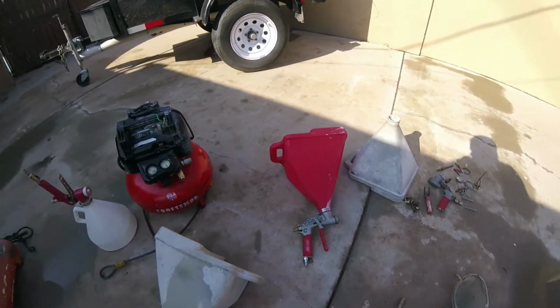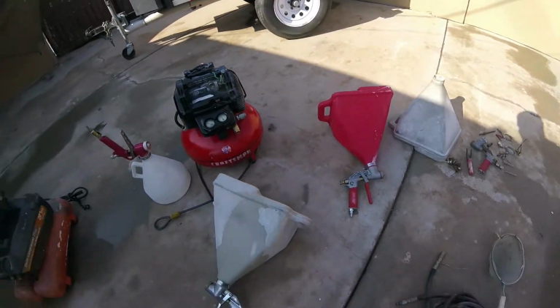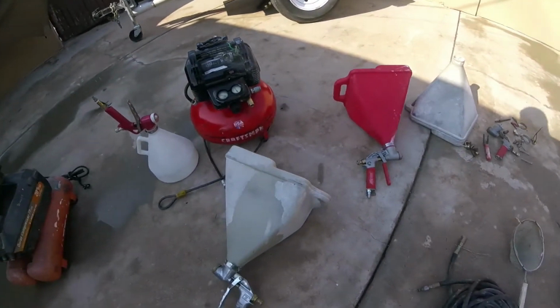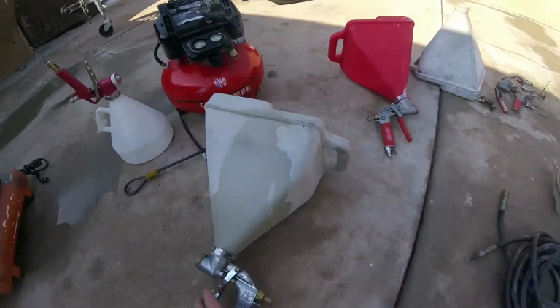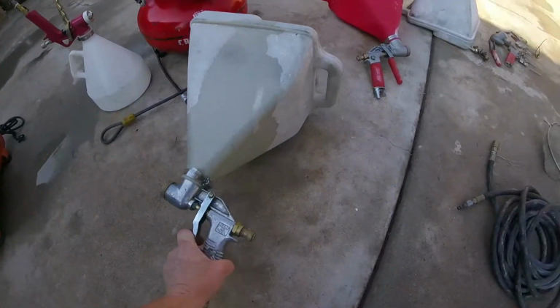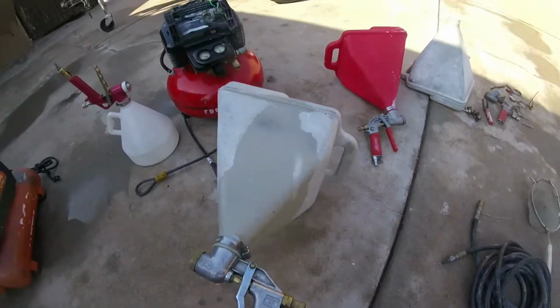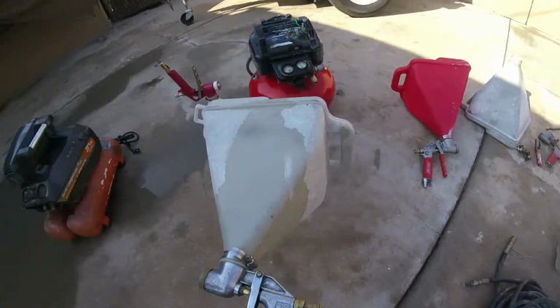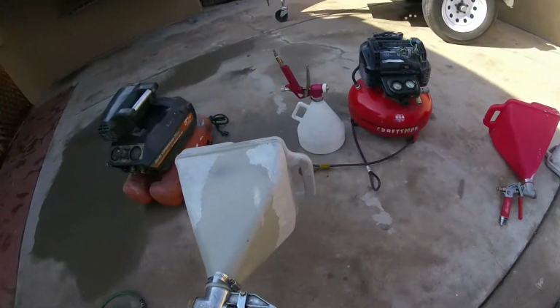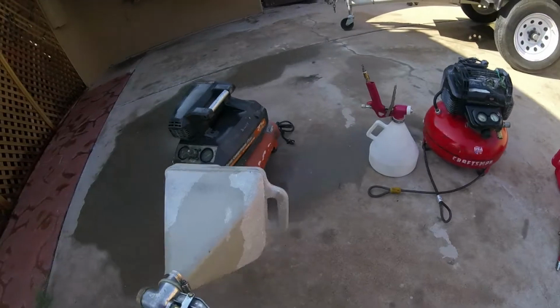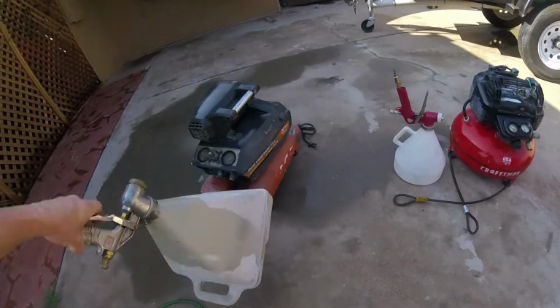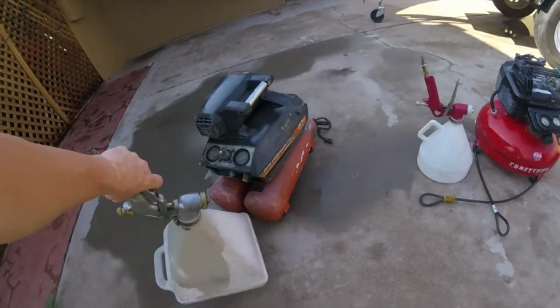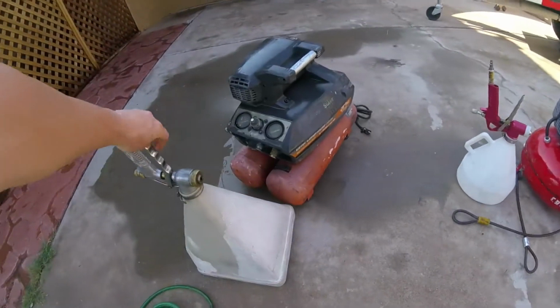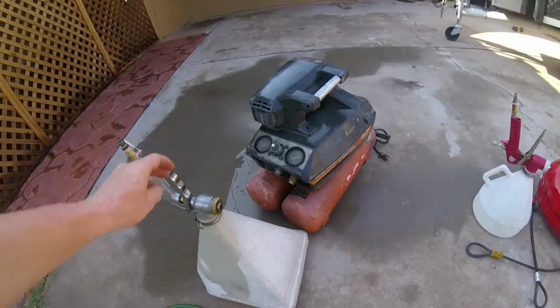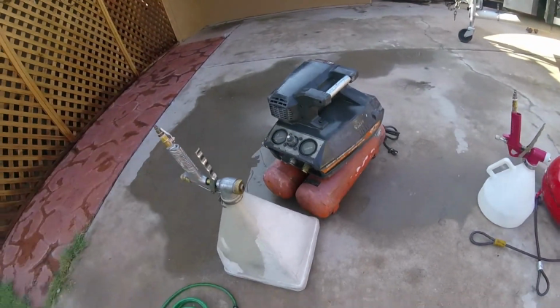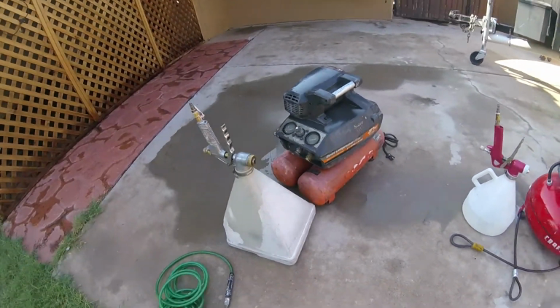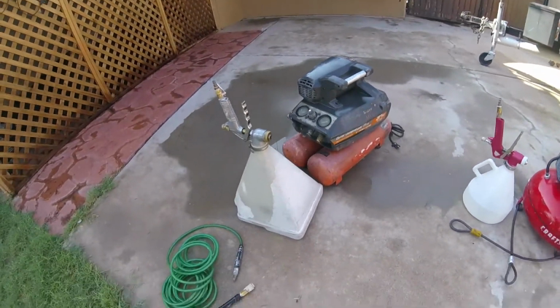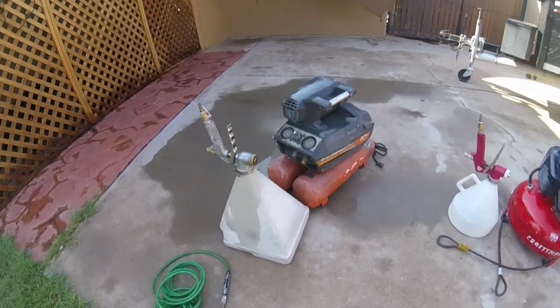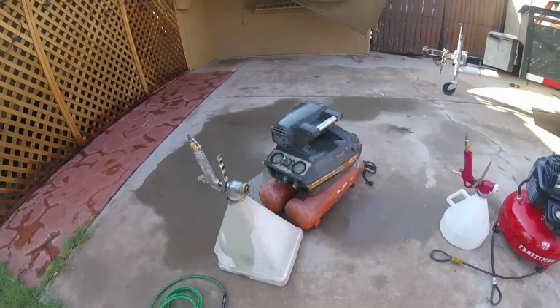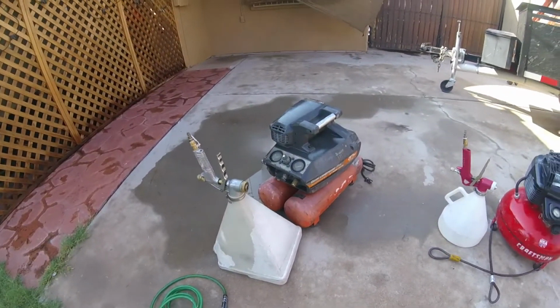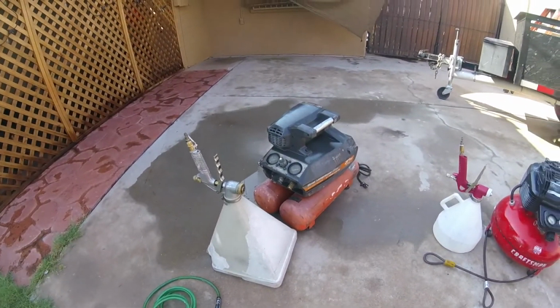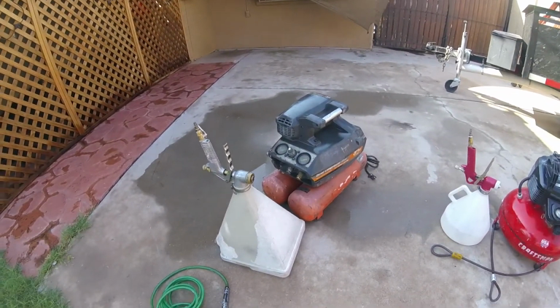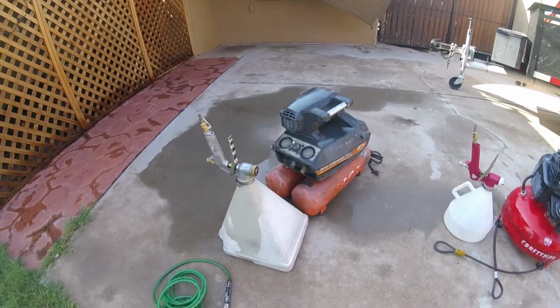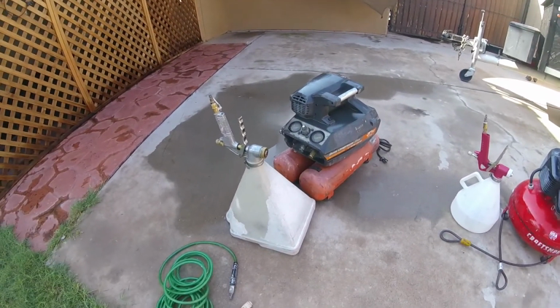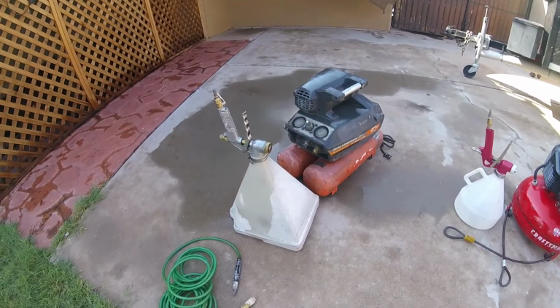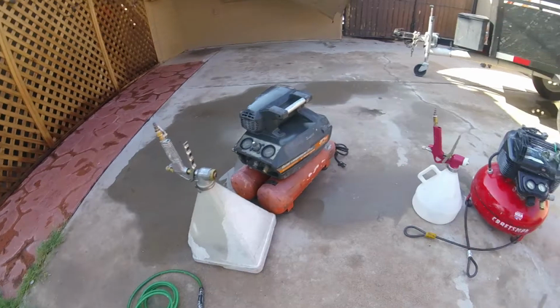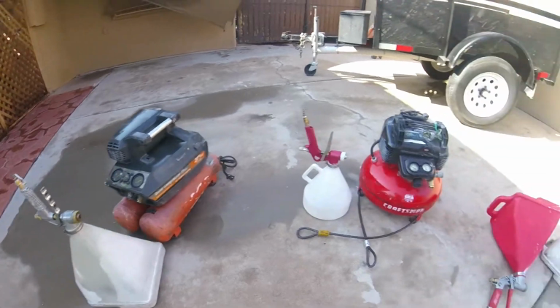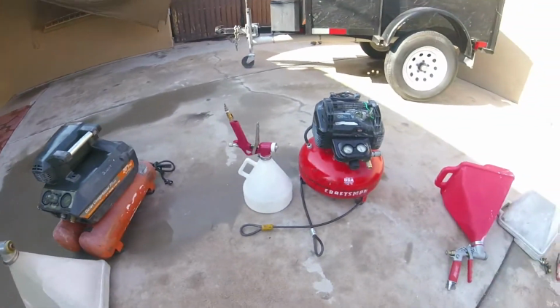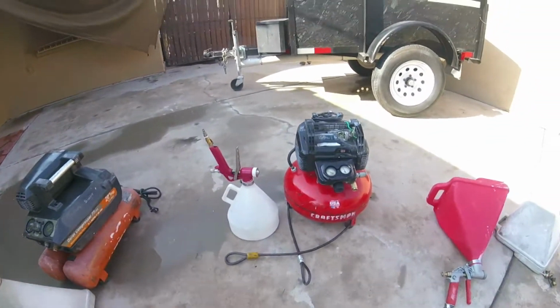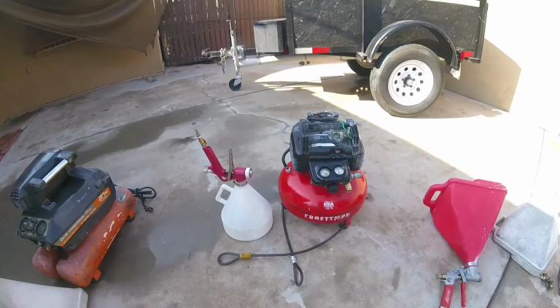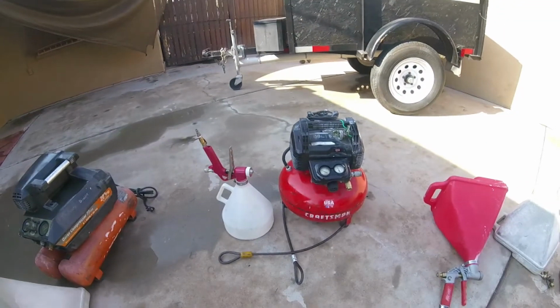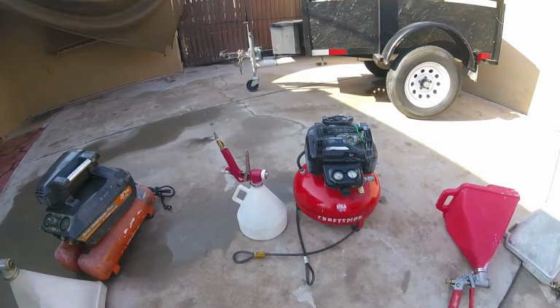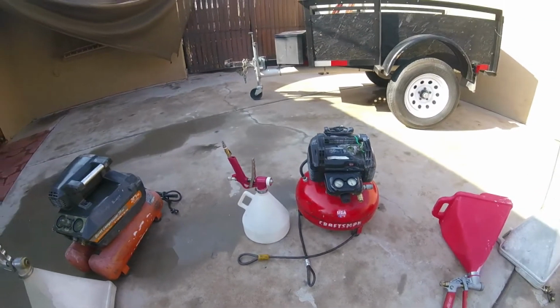For bigger projects — five sheets or more — I'll use this setup. For most of my repair work, I'll use the other setup.